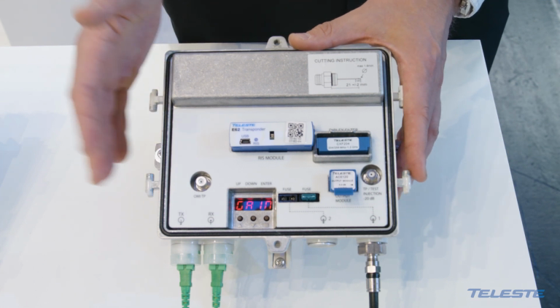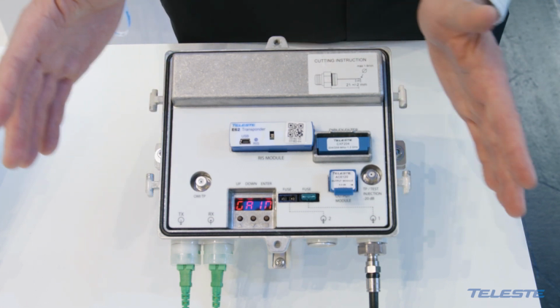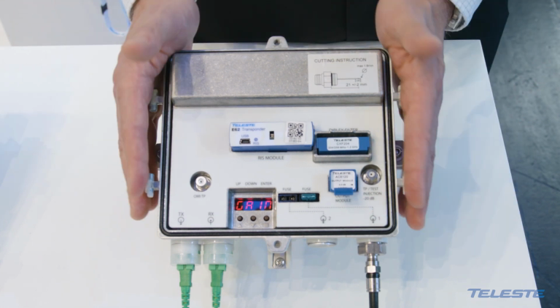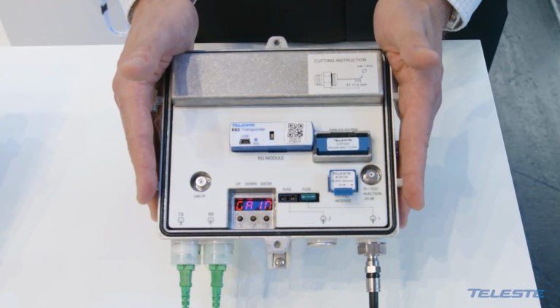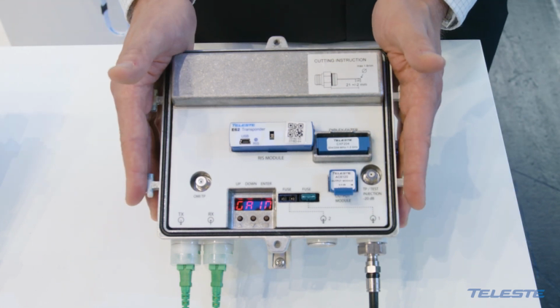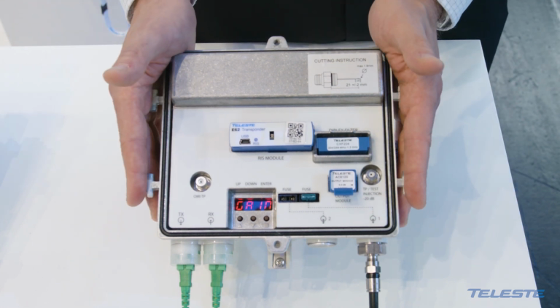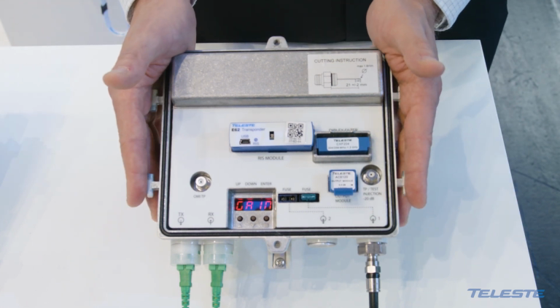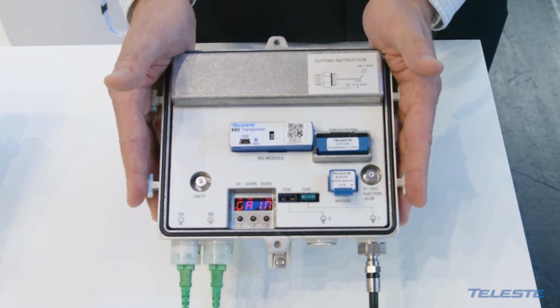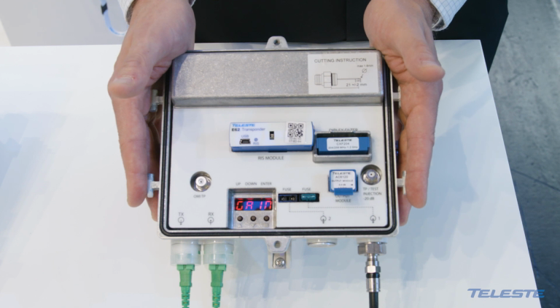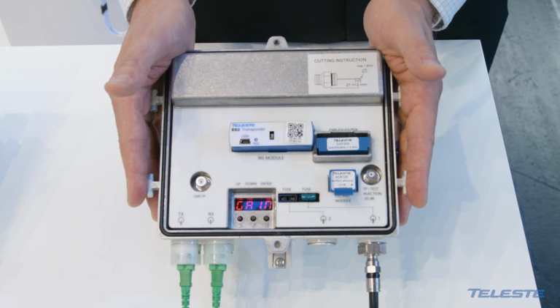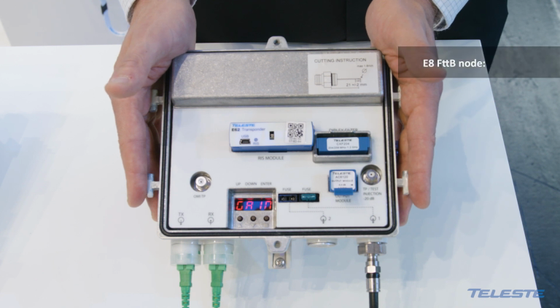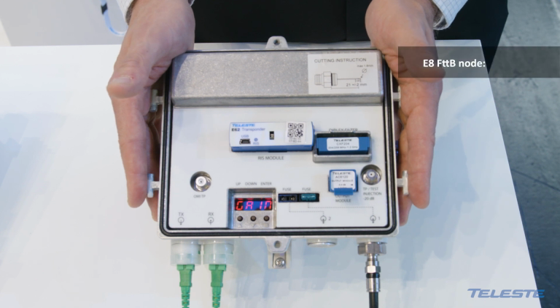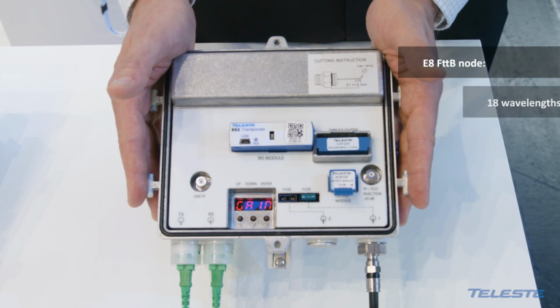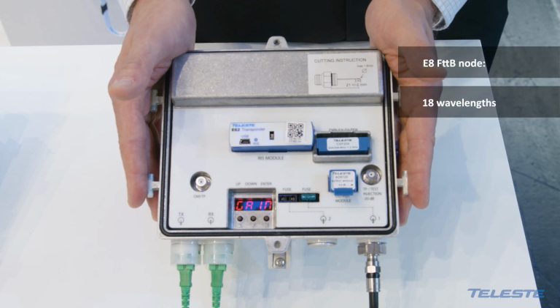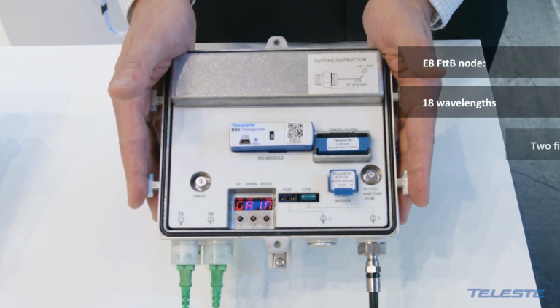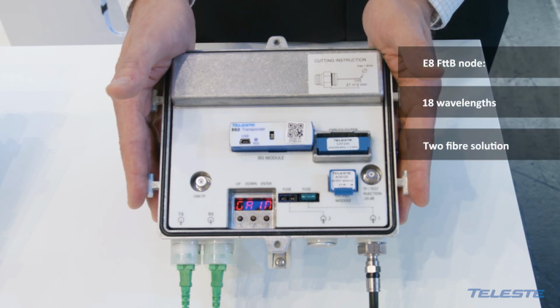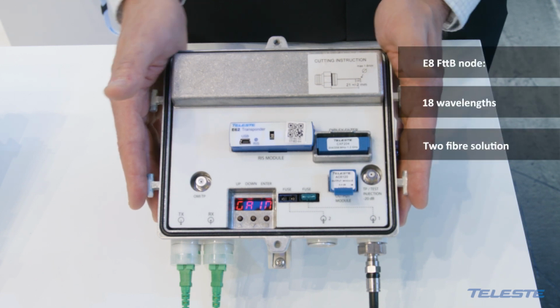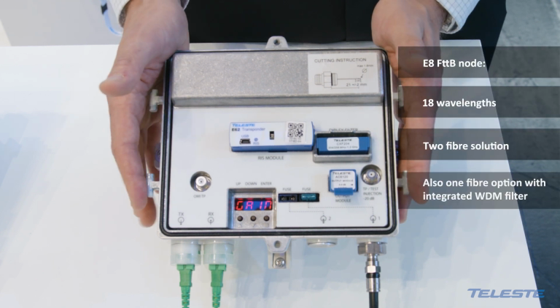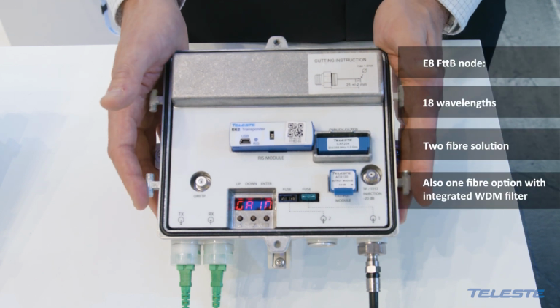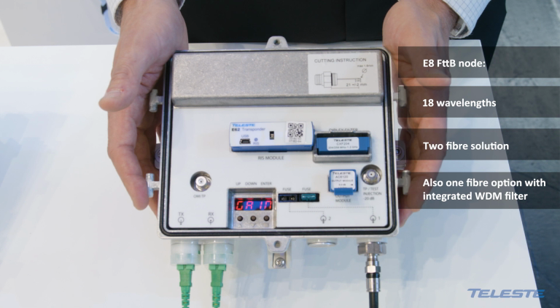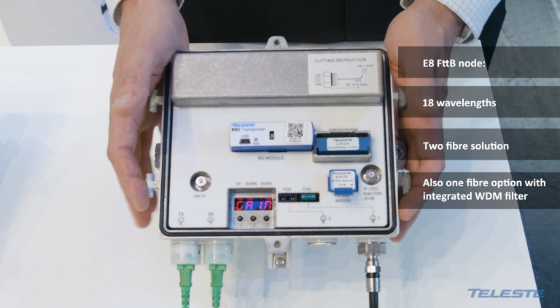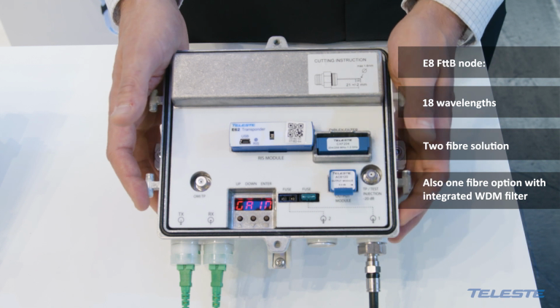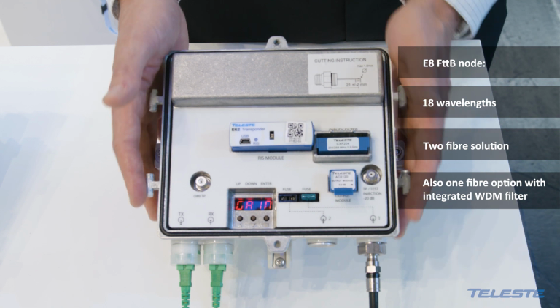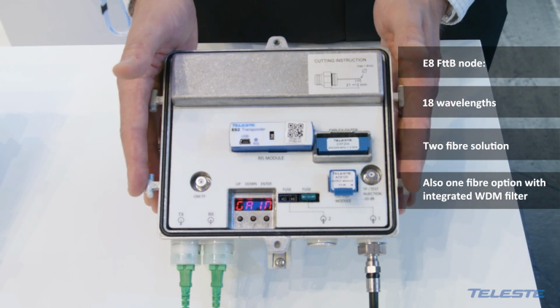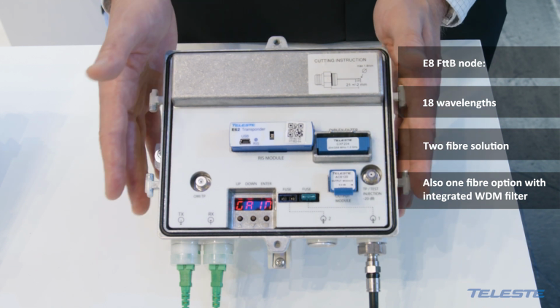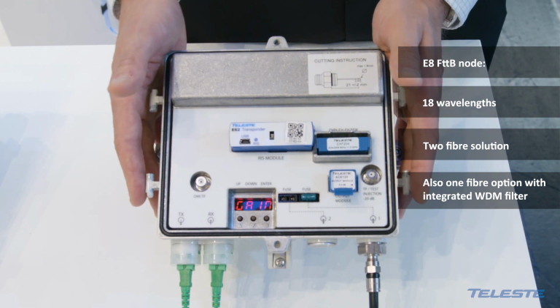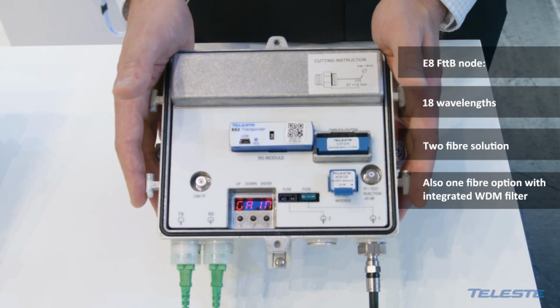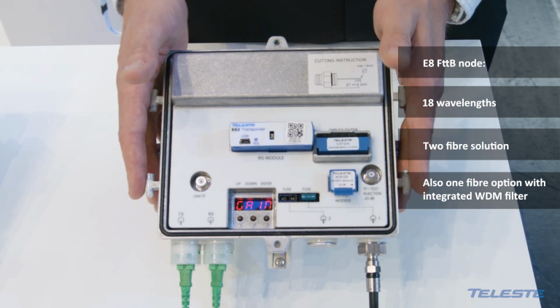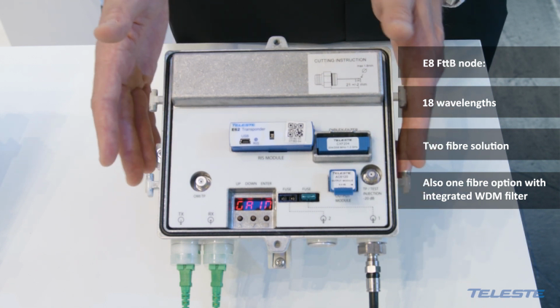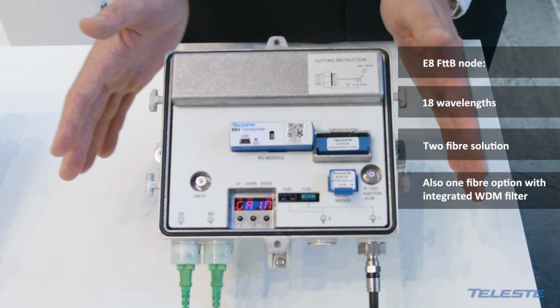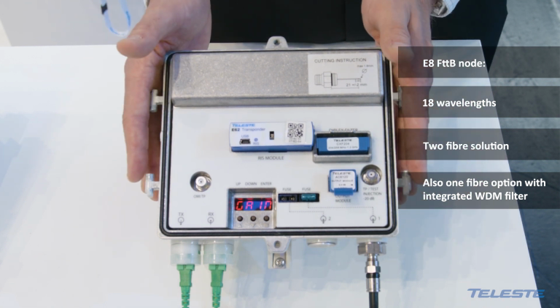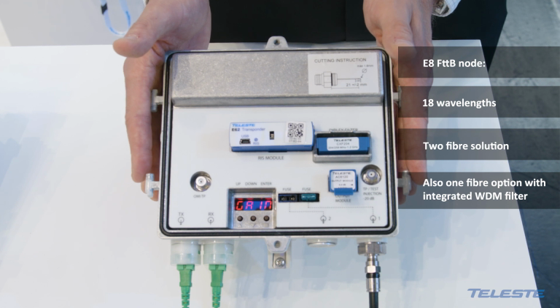This node can be ordered with 18 different wavelengths, so every CWDM wavelength is available for the upstream laser type.